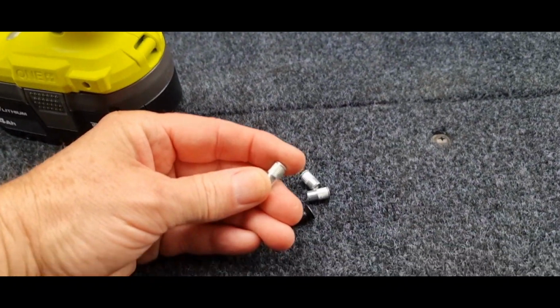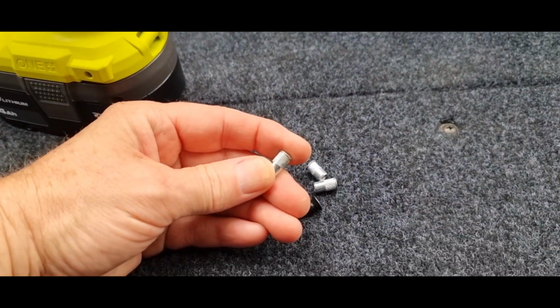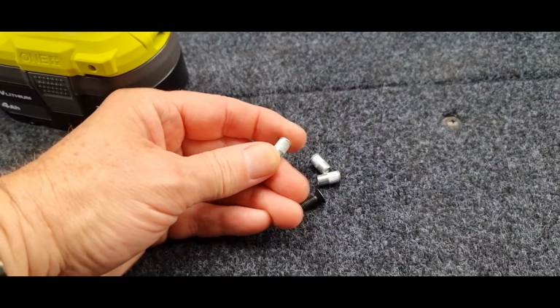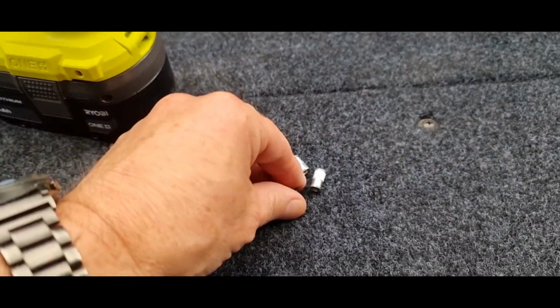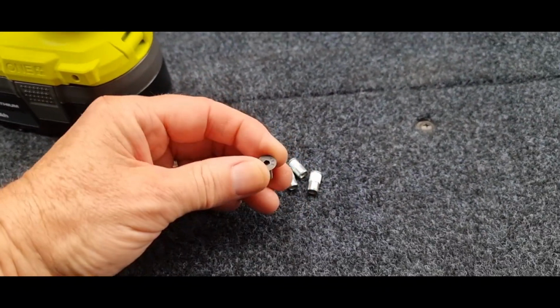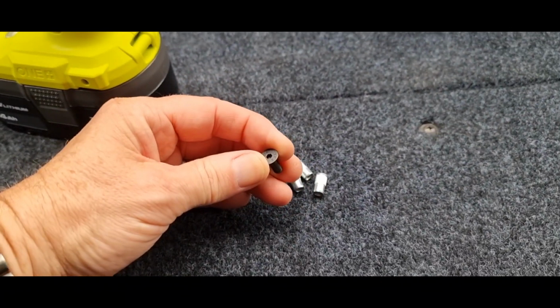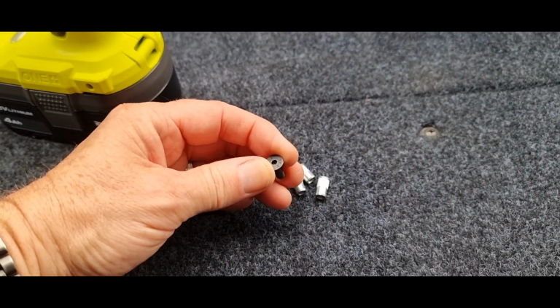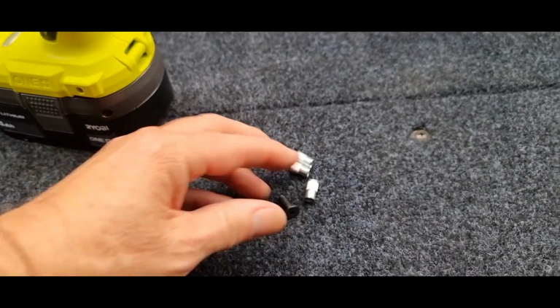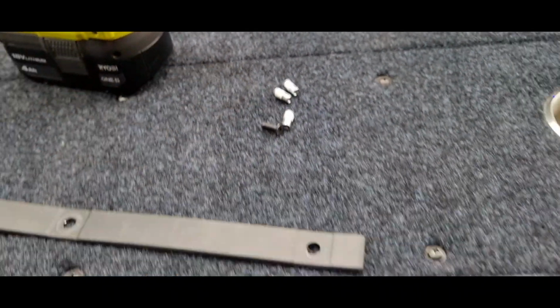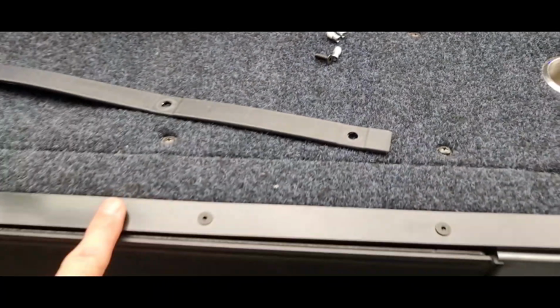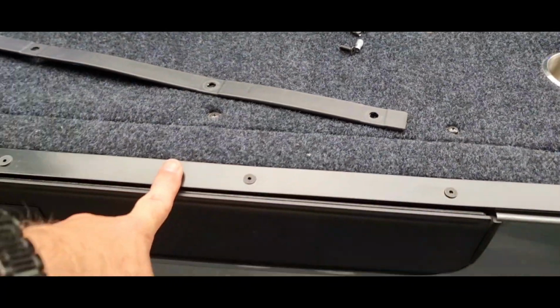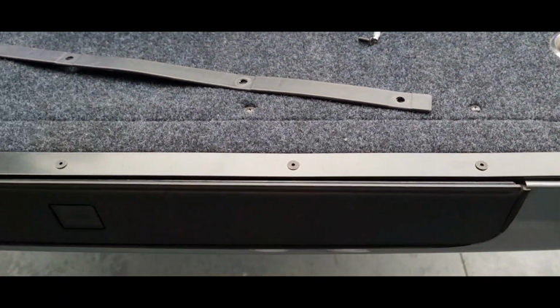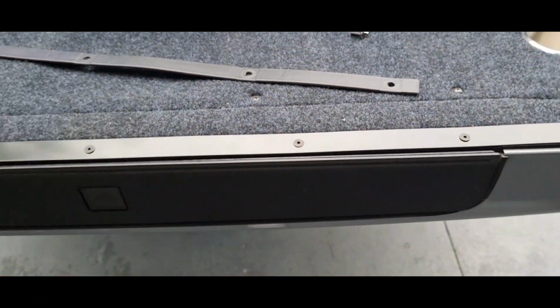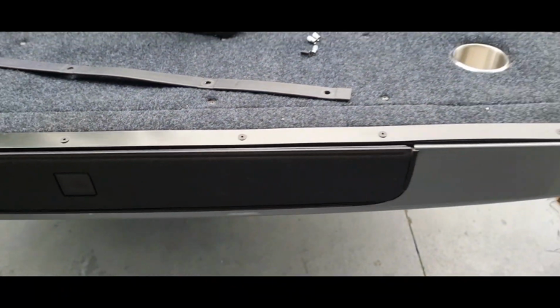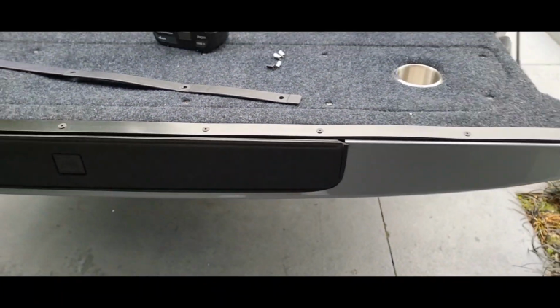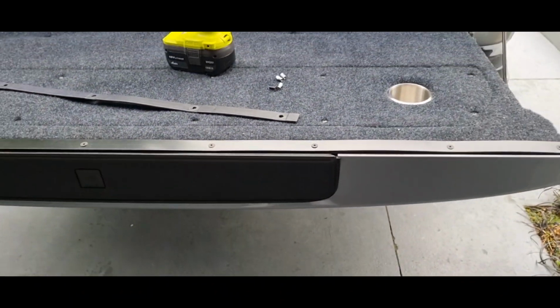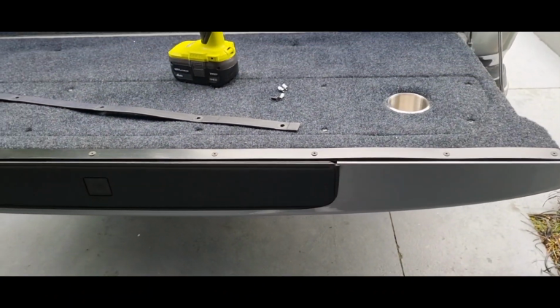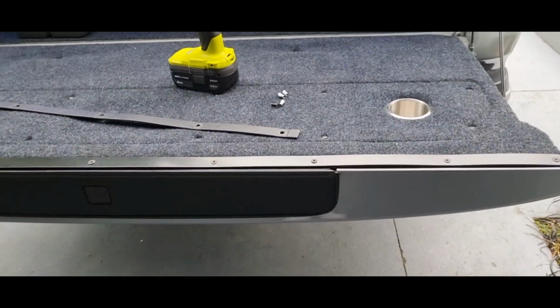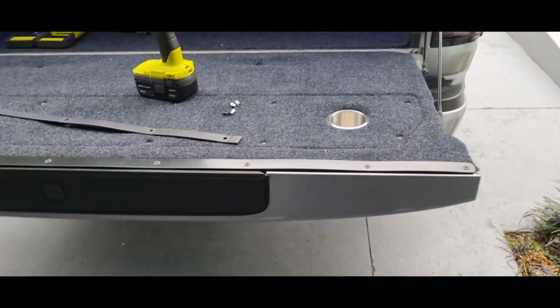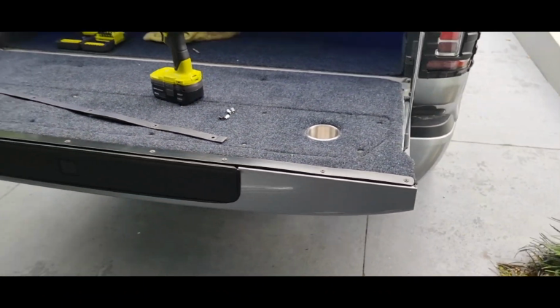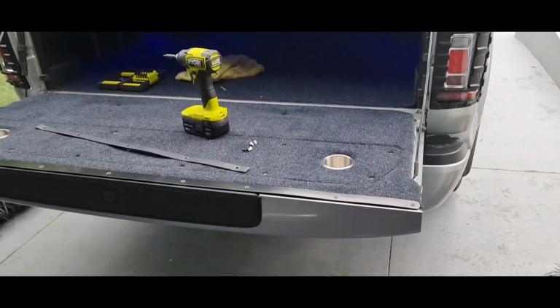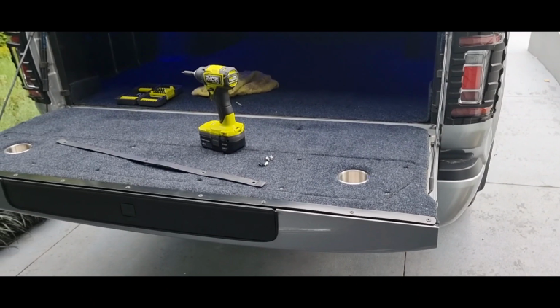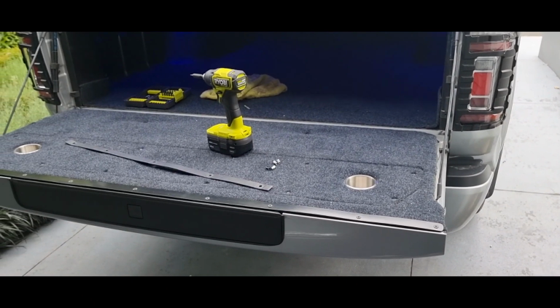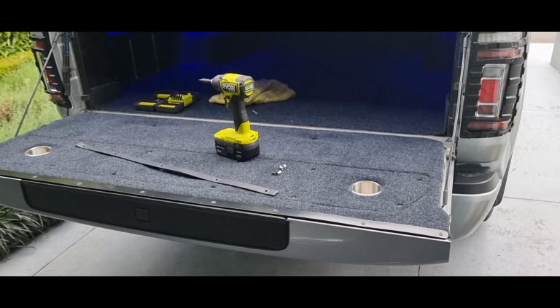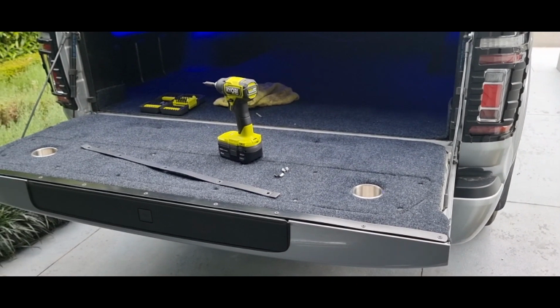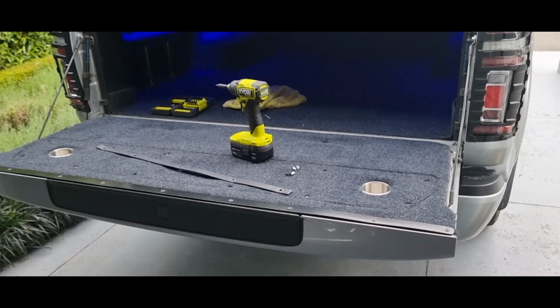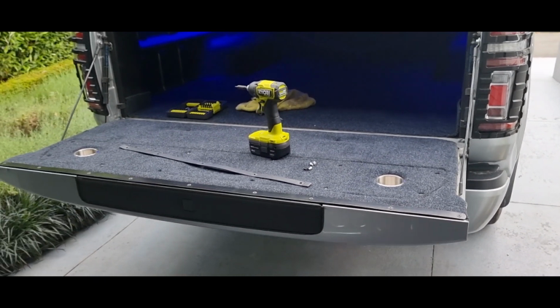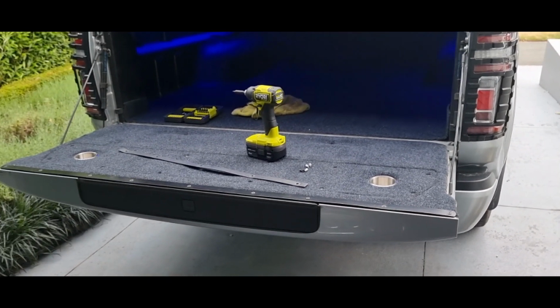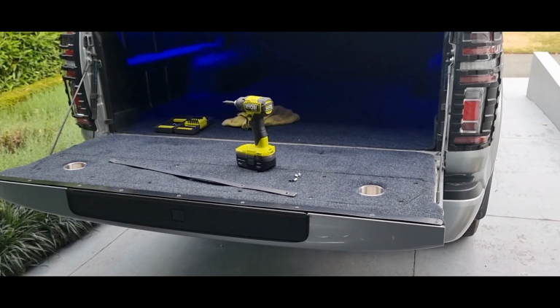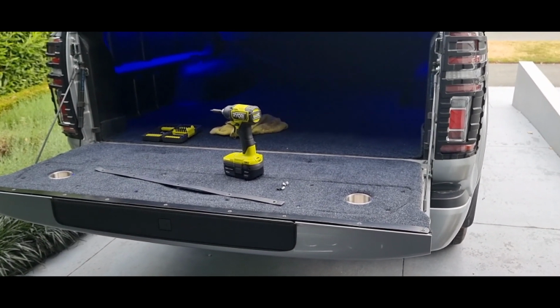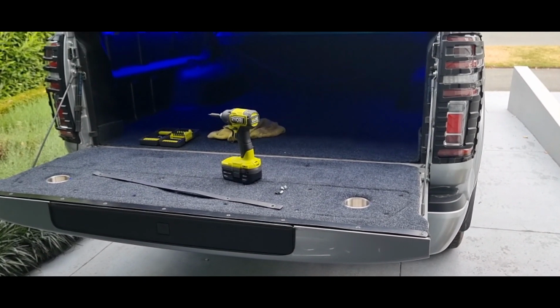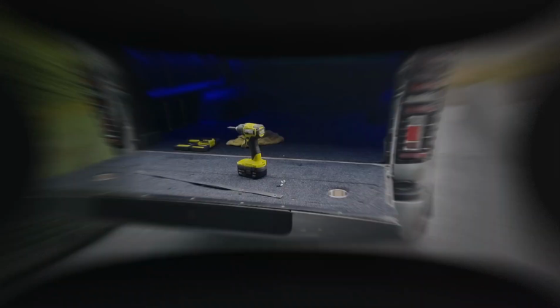Hope this has helped guys. Just get yourself a couple of rivnuts, a couple of screws, and some aluminium bar — that was about $20 from Bunnings. Whole job done in ten minutes. Hope this helps, good luck!